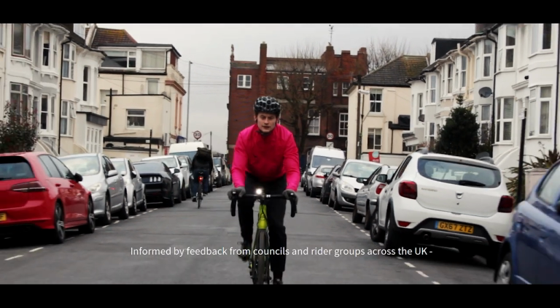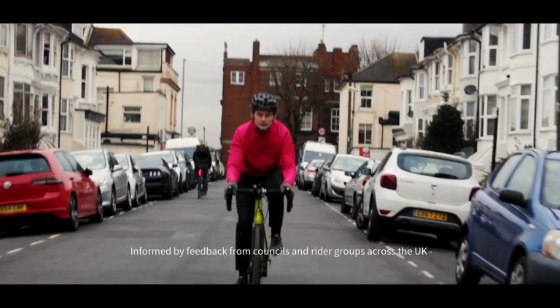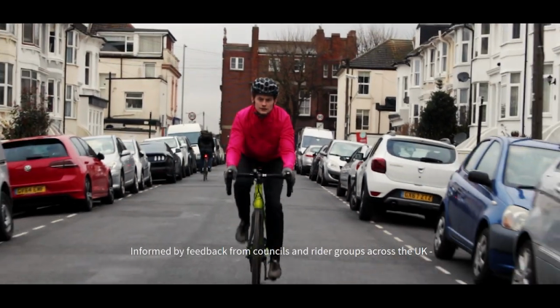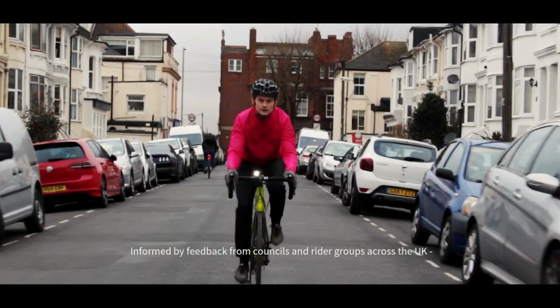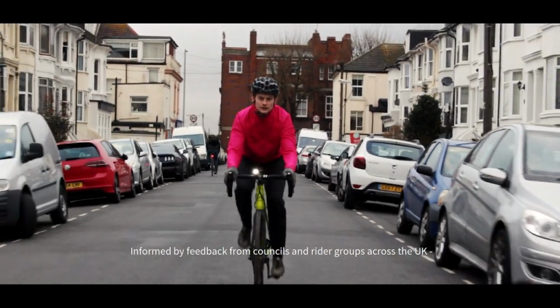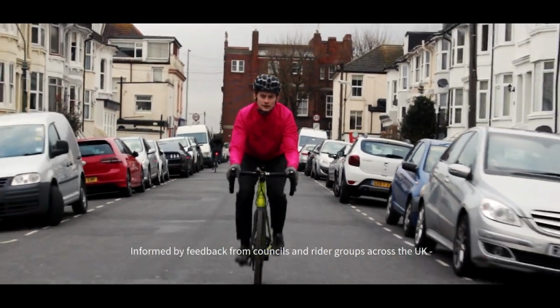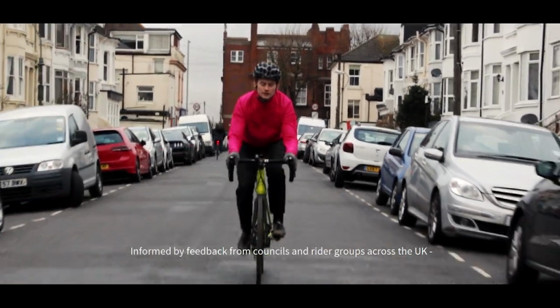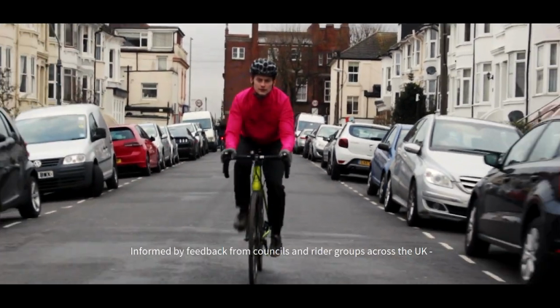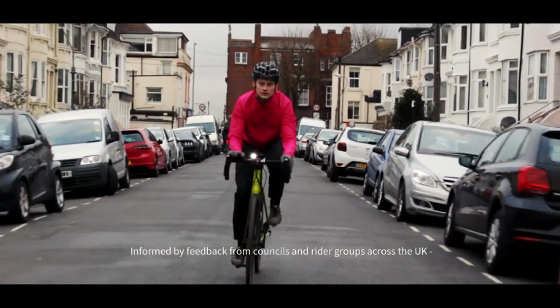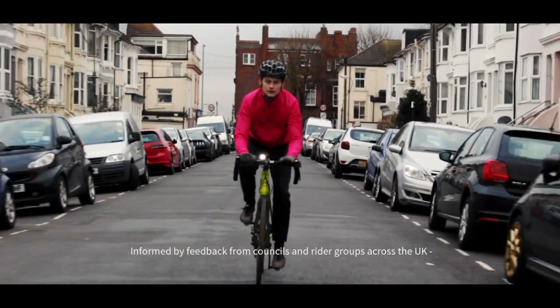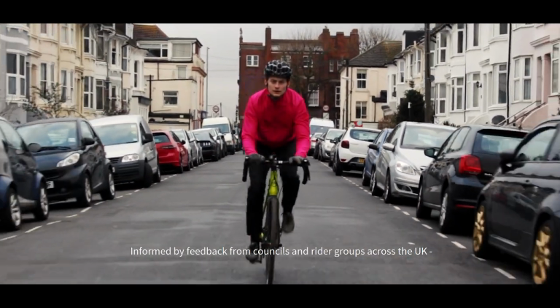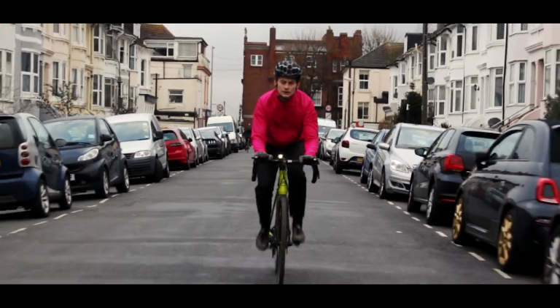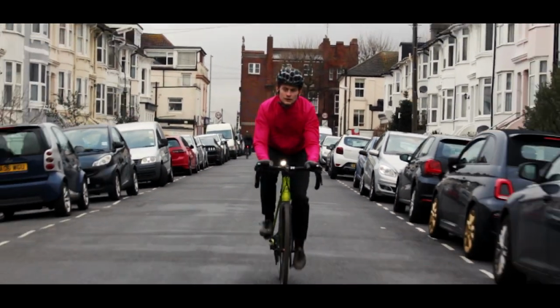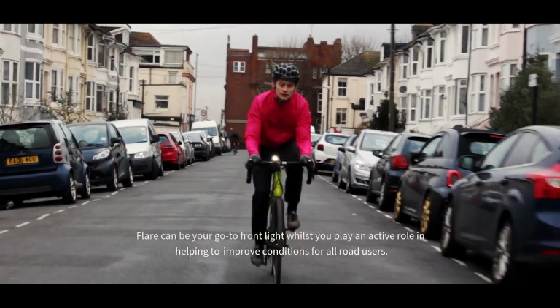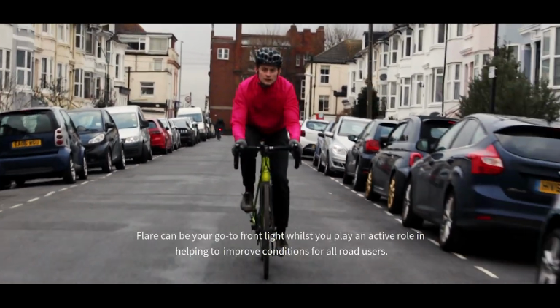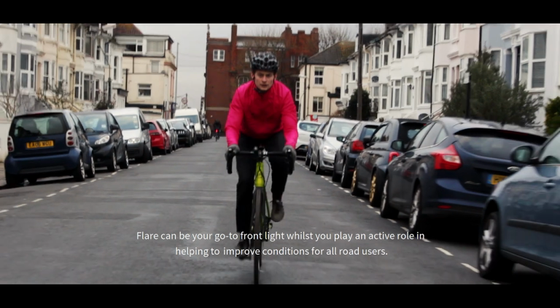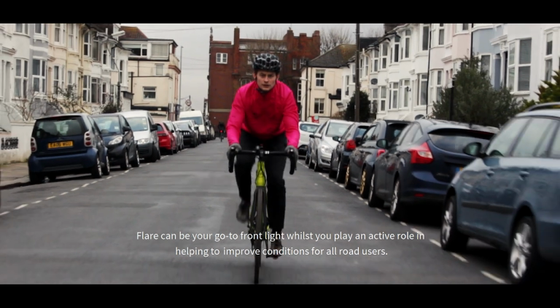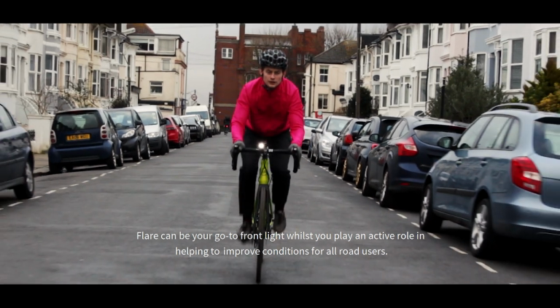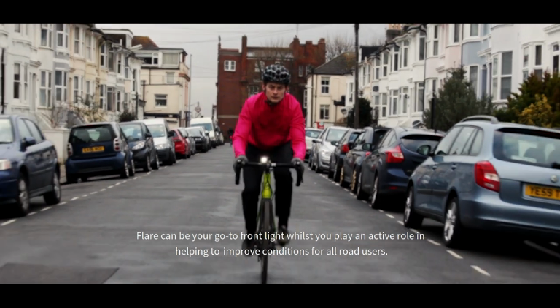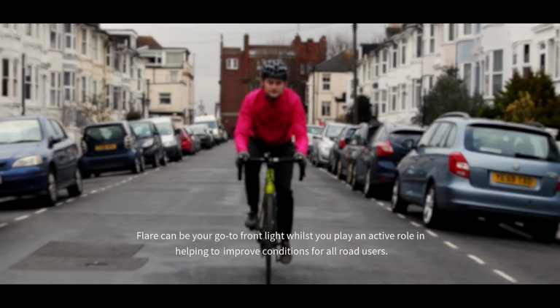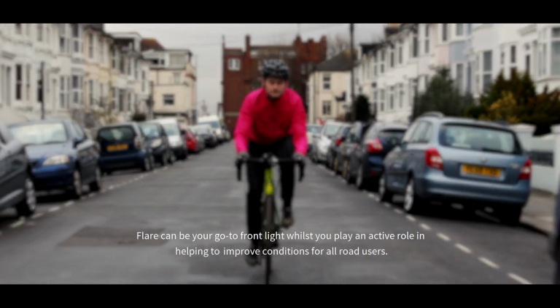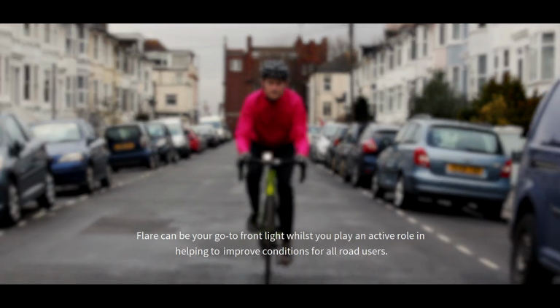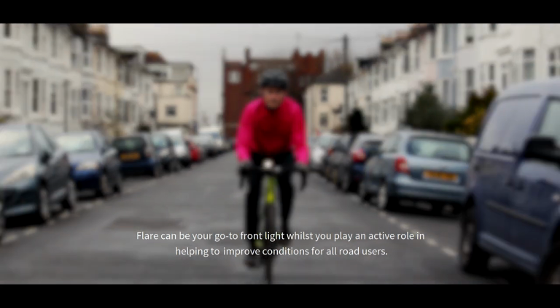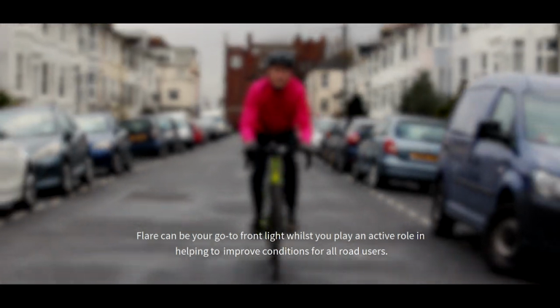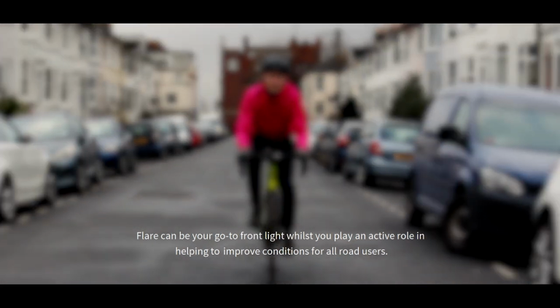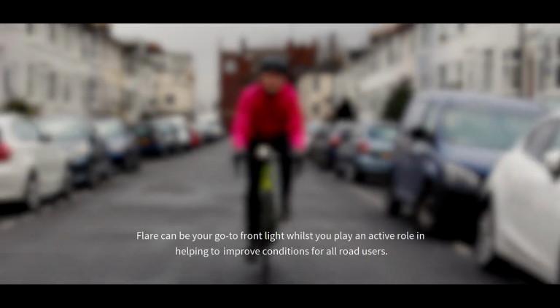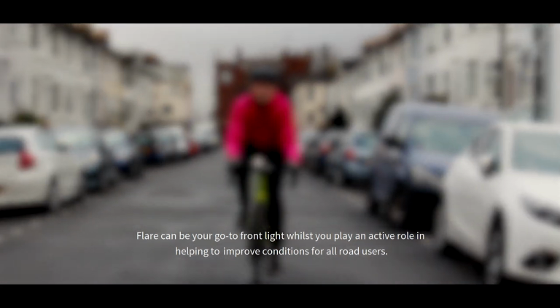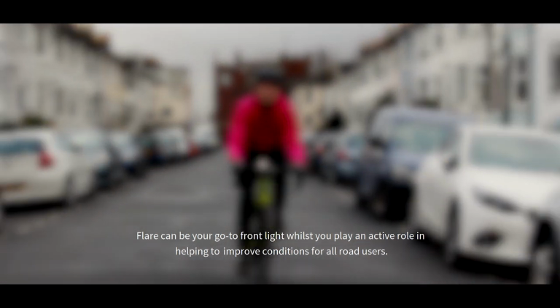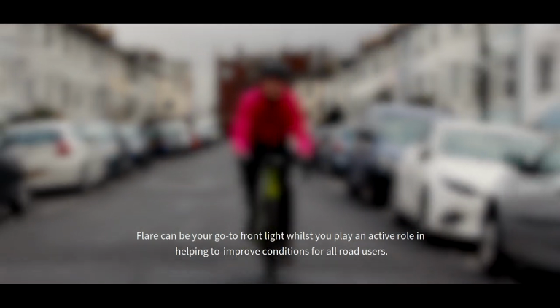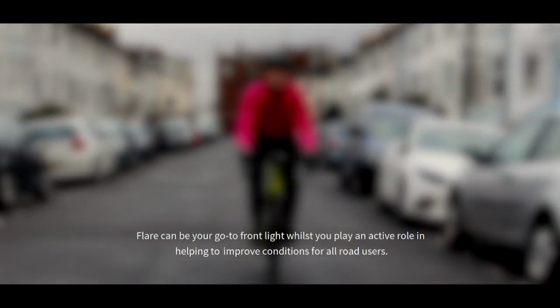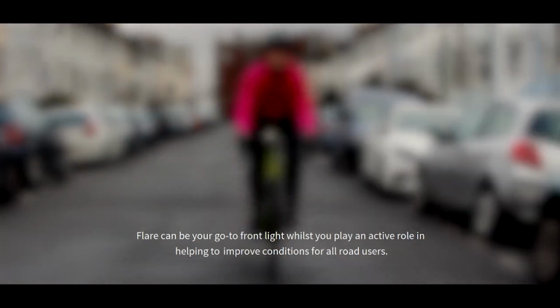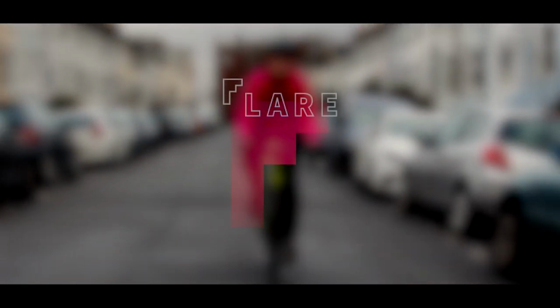Informed by feedback from councils and rider groups across the UK, Flare can be your go-to front light whilst you play an active role in helping to improve conditions for all road users.